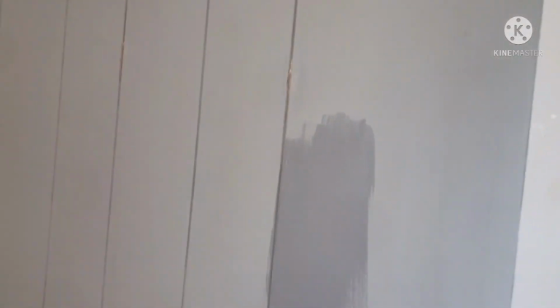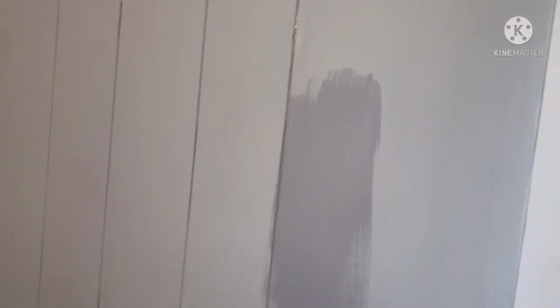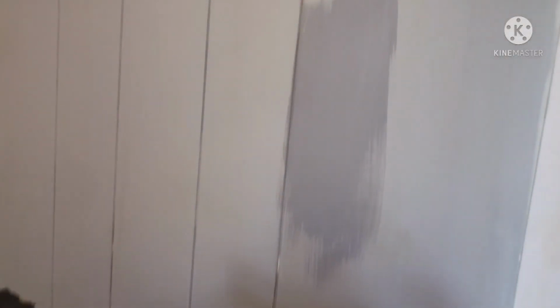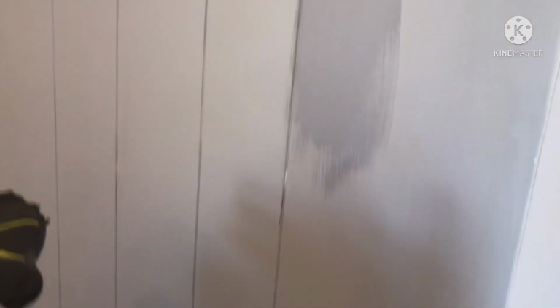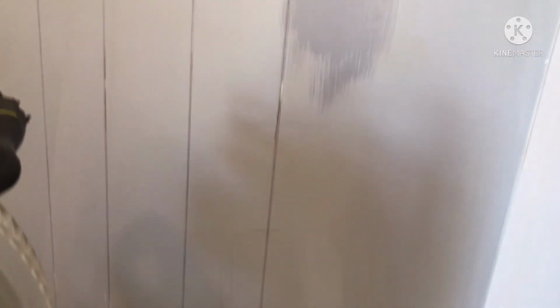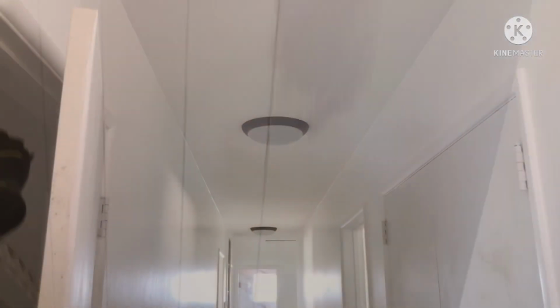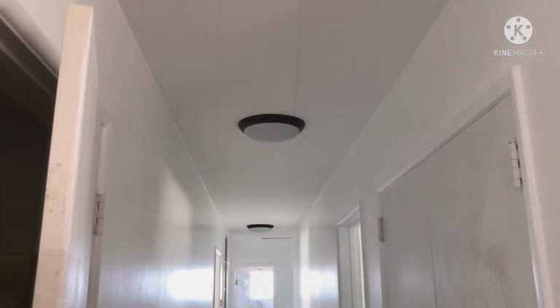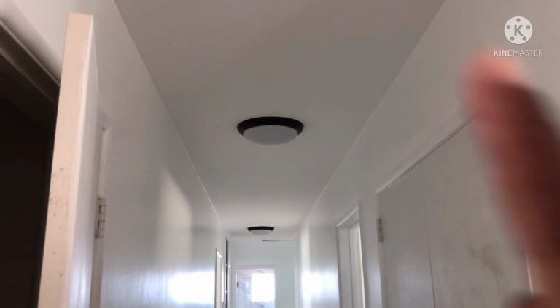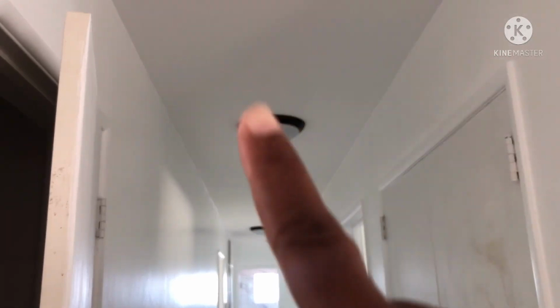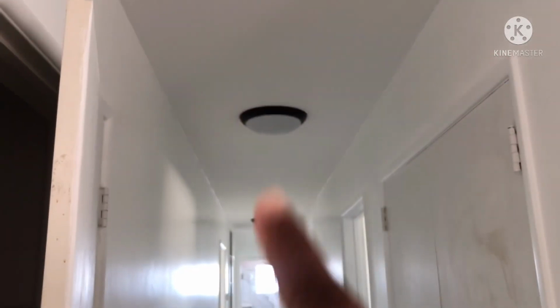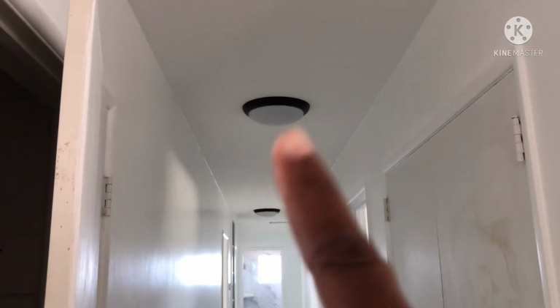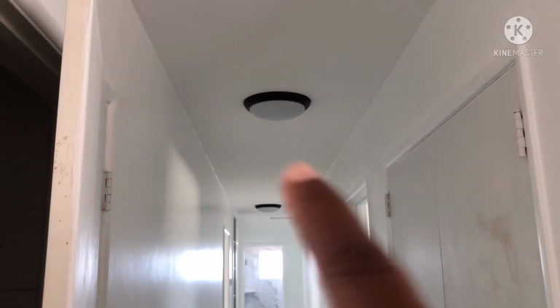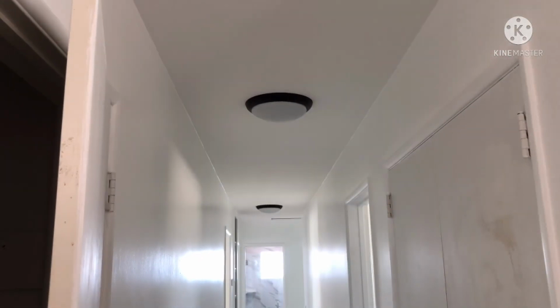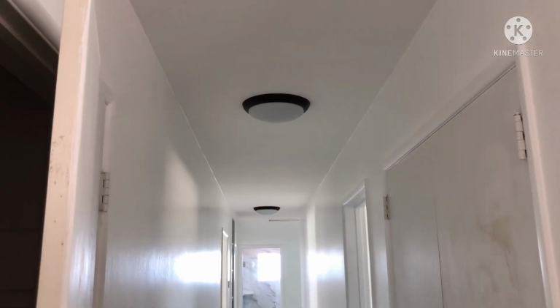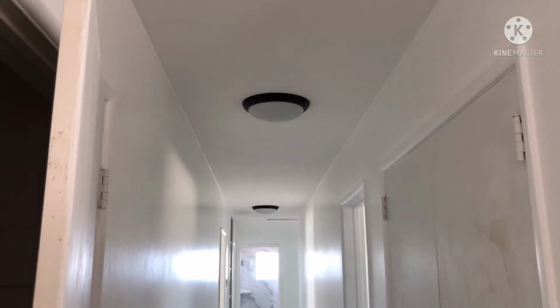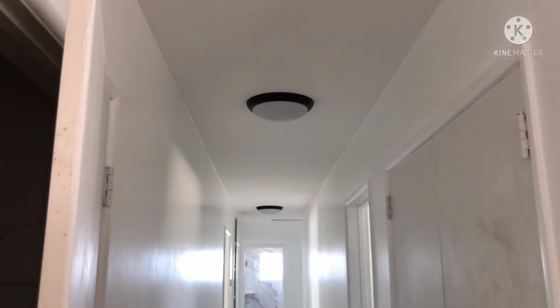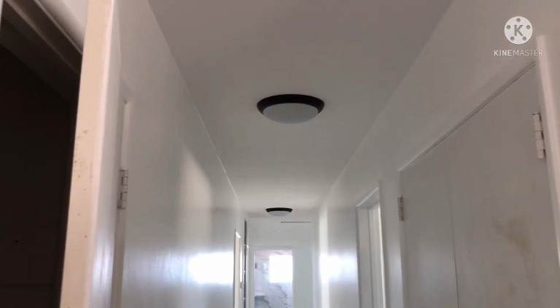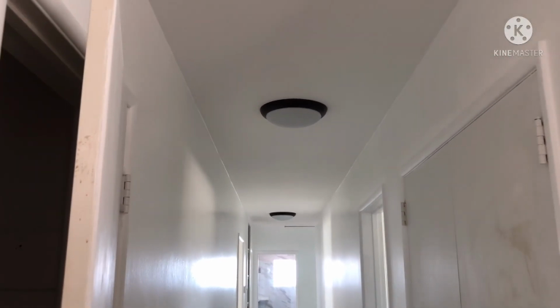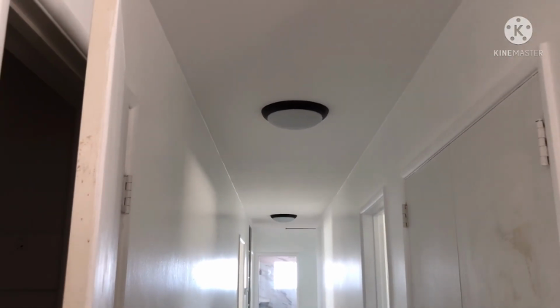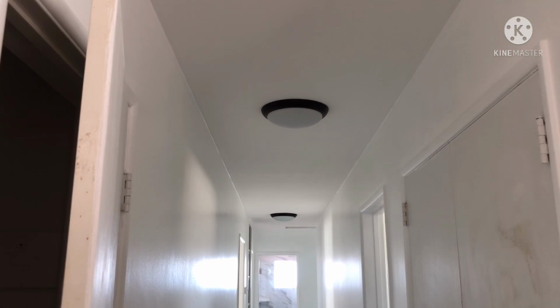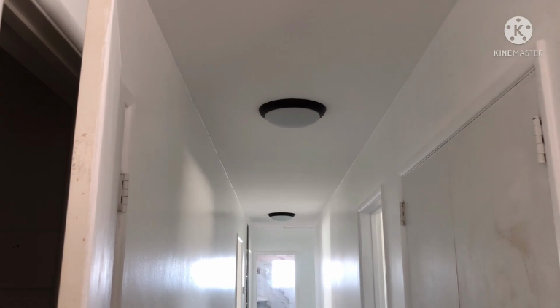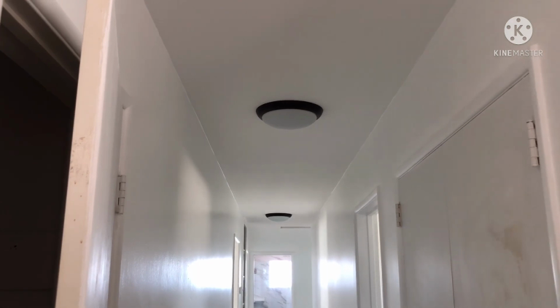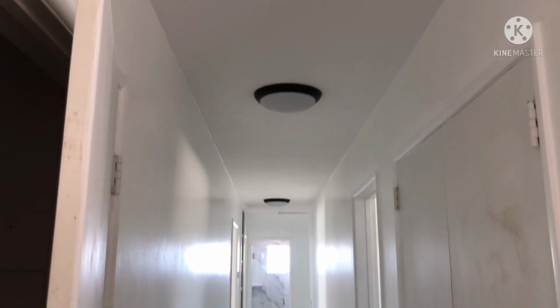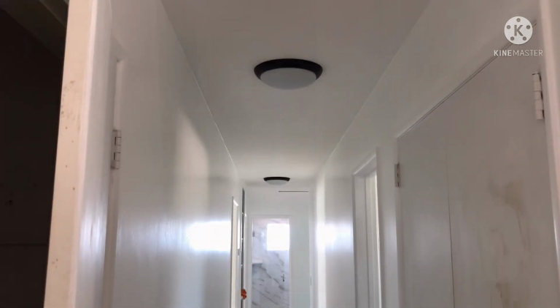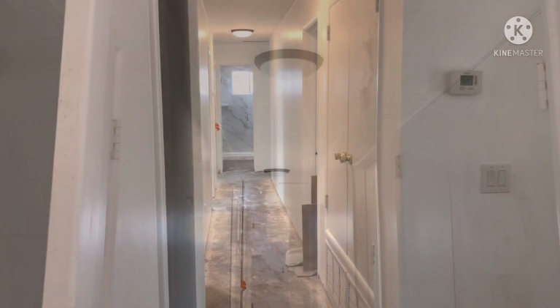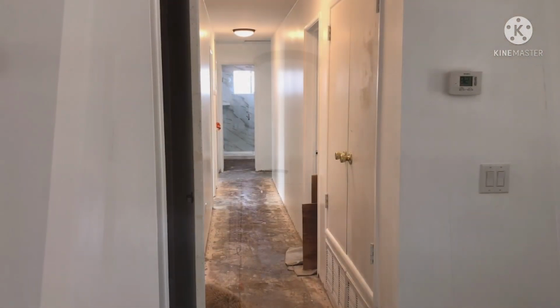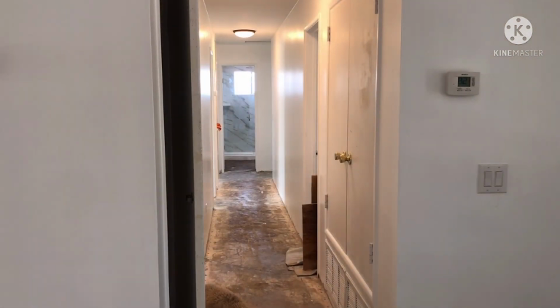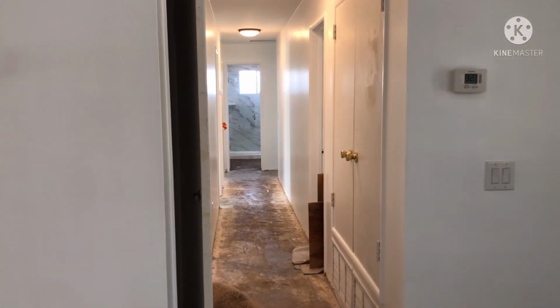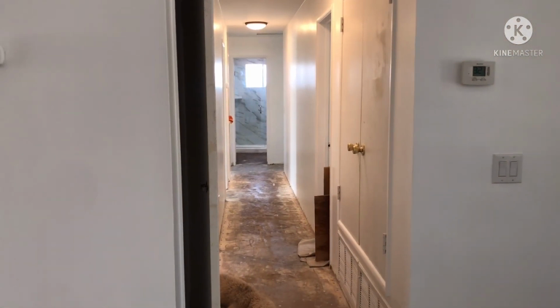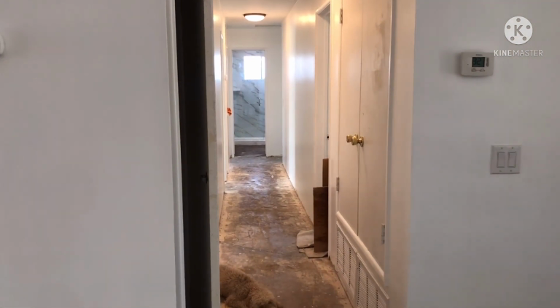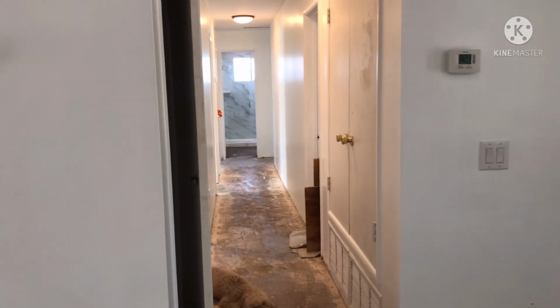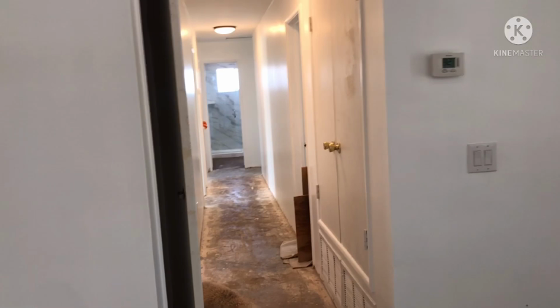I see what you're saying — now I see the light. Yeah, the light fixtures look good up there. Oh, we got those too! Yeah. This is a long hallway, guys.